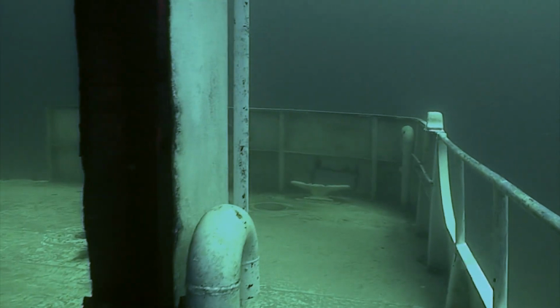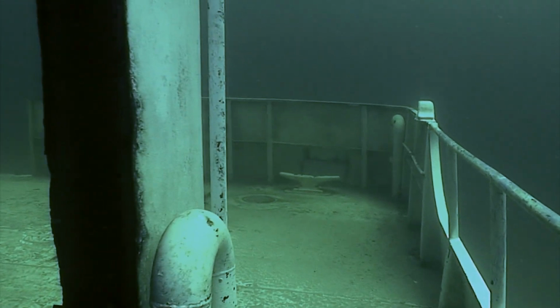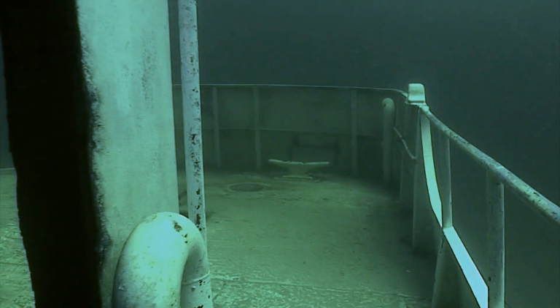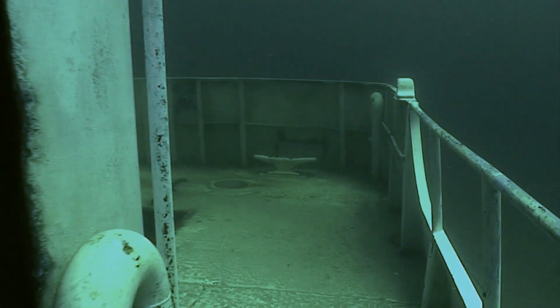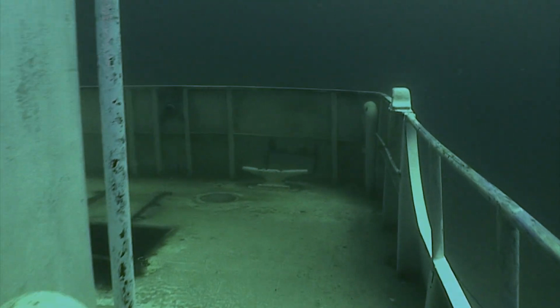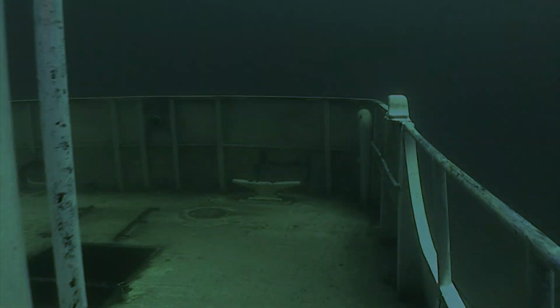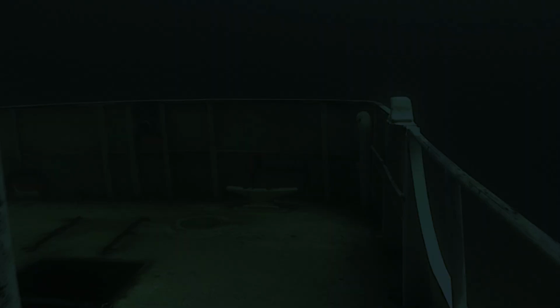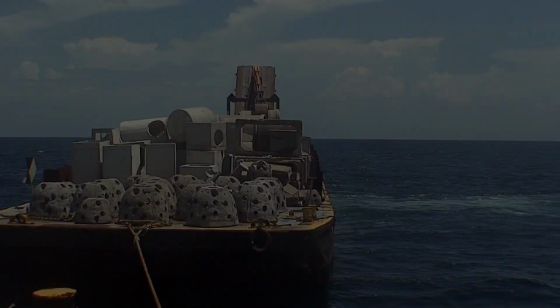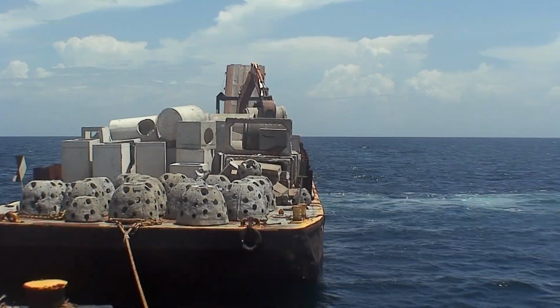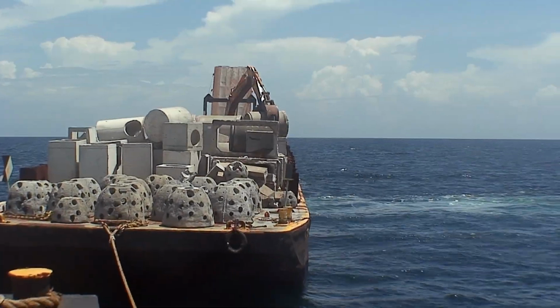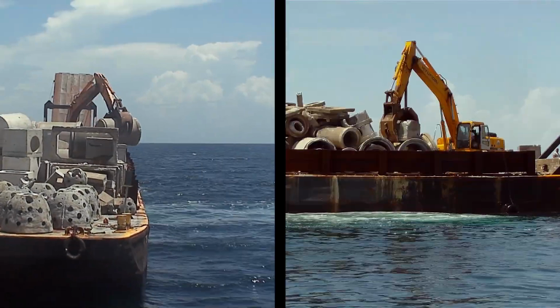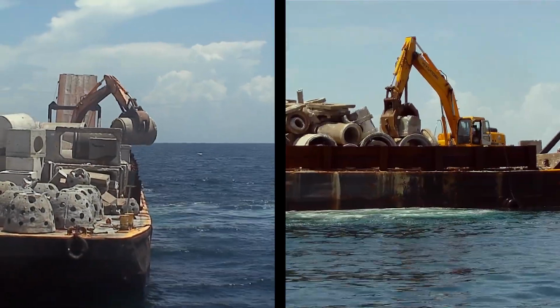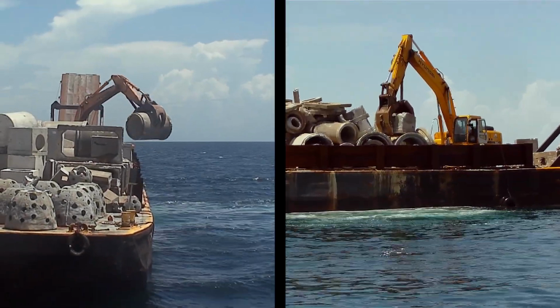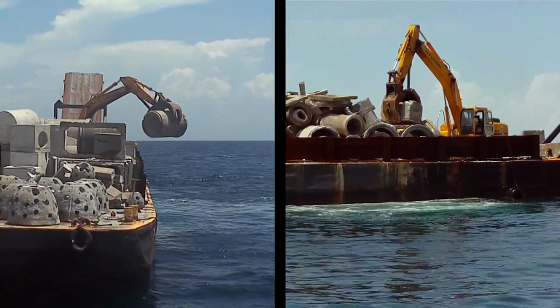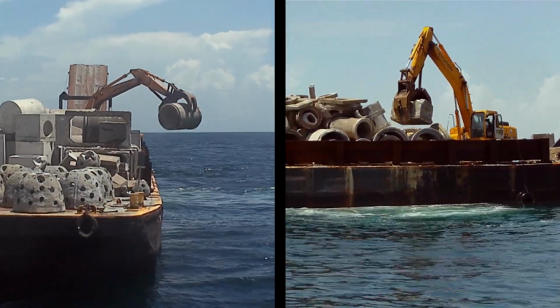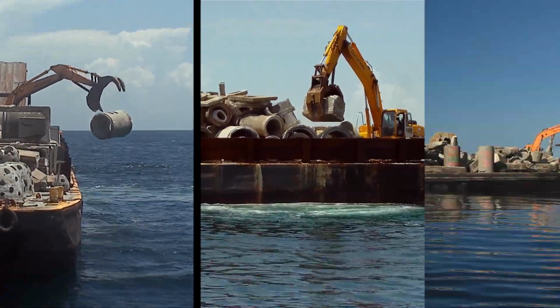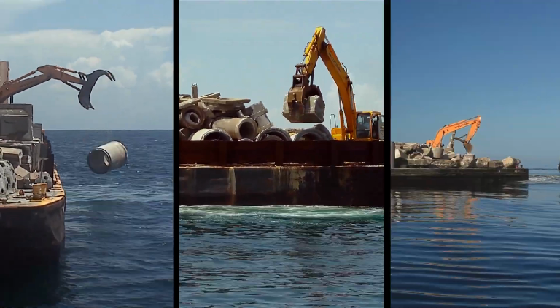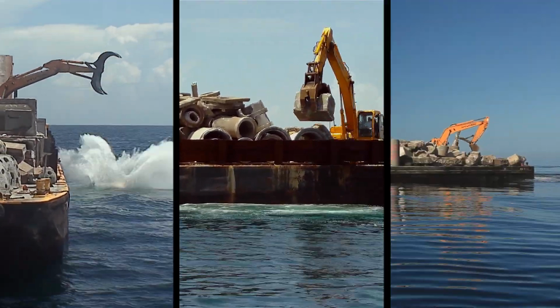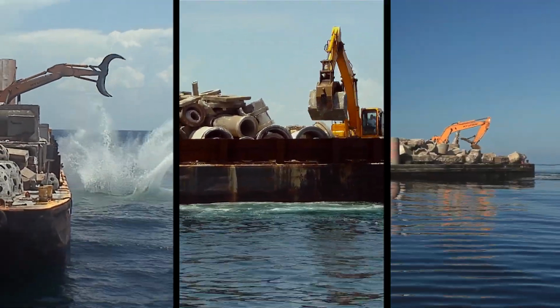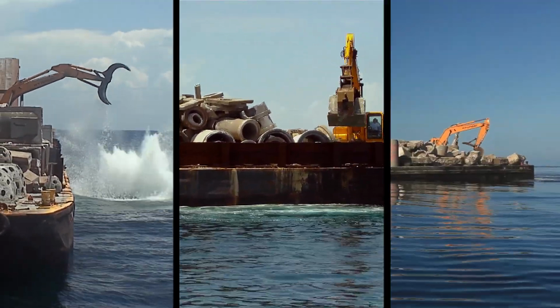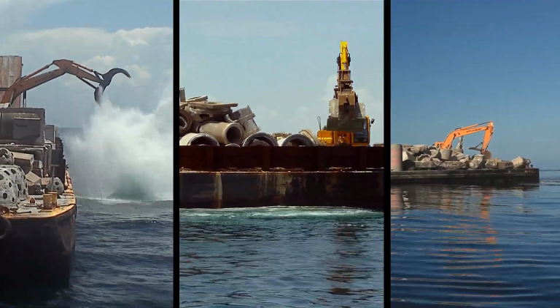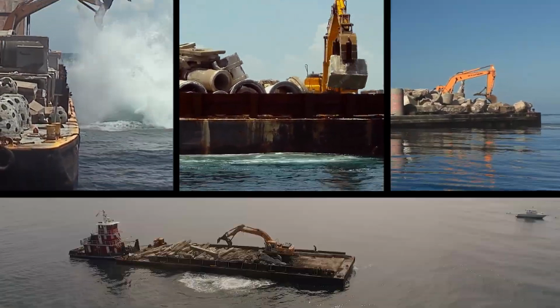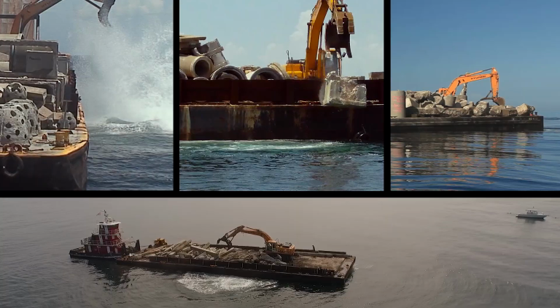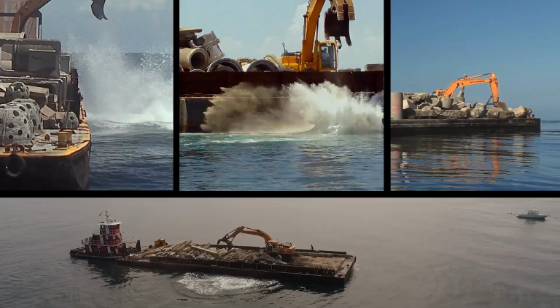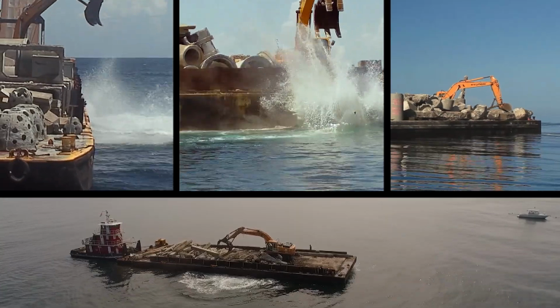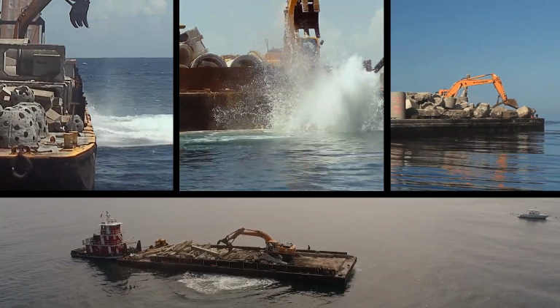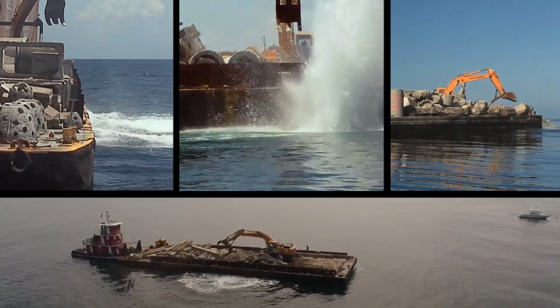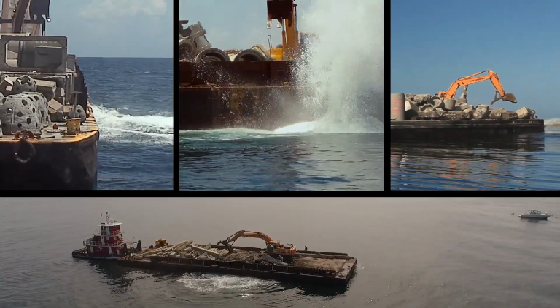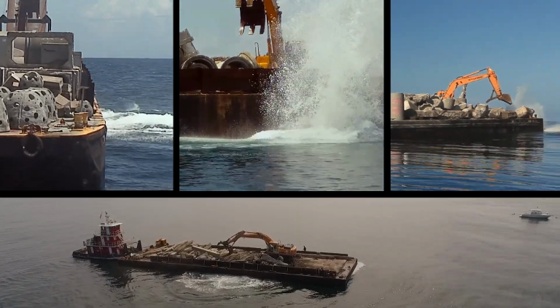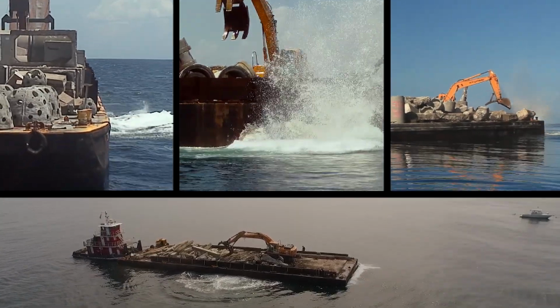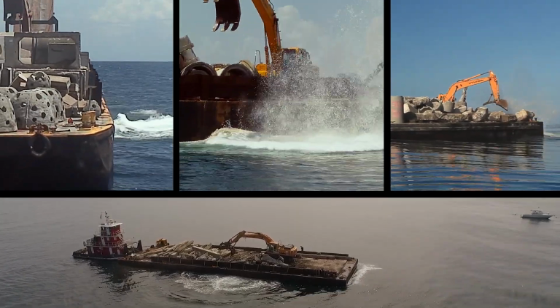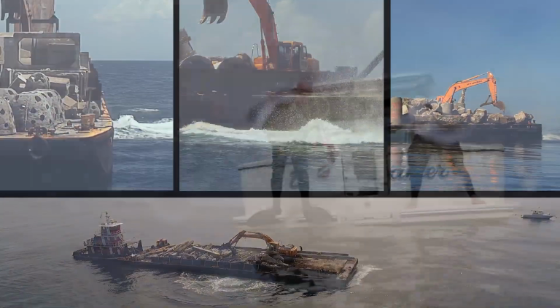Sinking ships is not the only way to create habitat. Since 2009, four large-scale reefs have been created offshore the coast of Ponte Vedra Beach using entirely recycled concrete material.